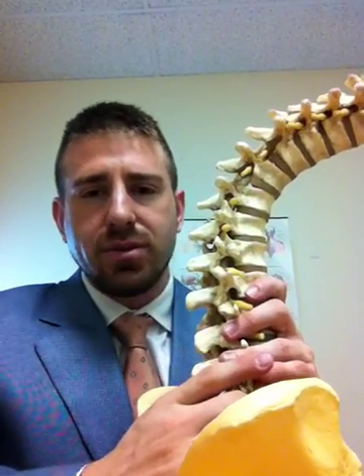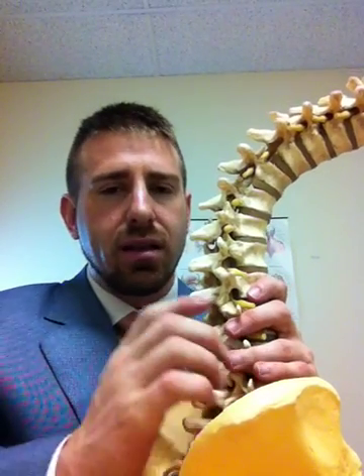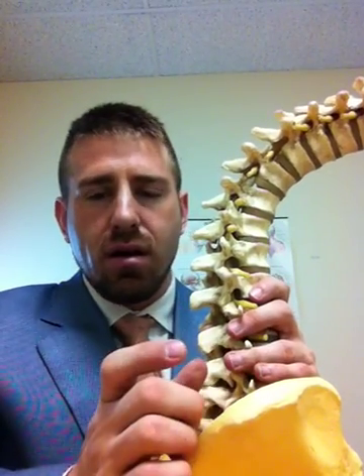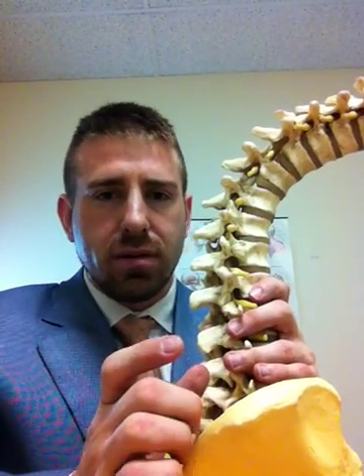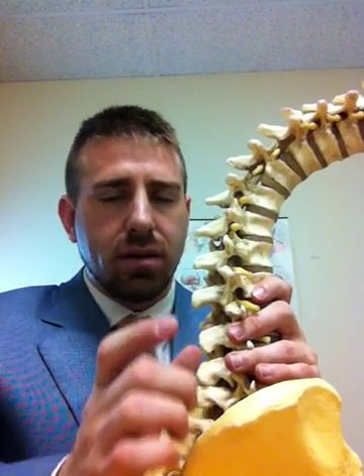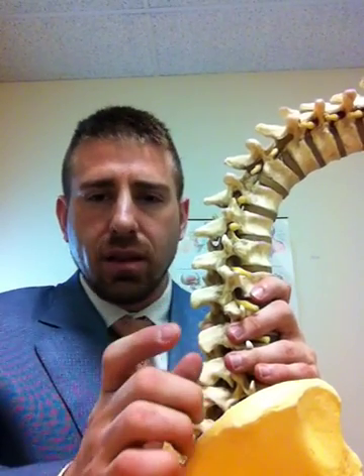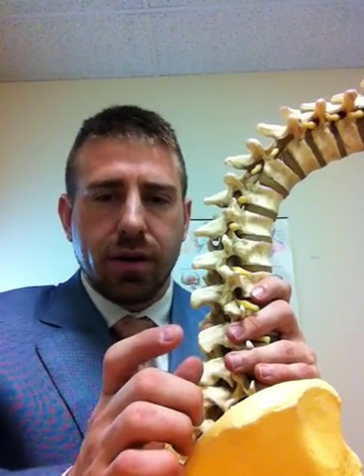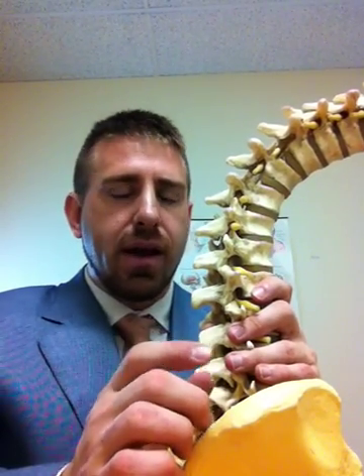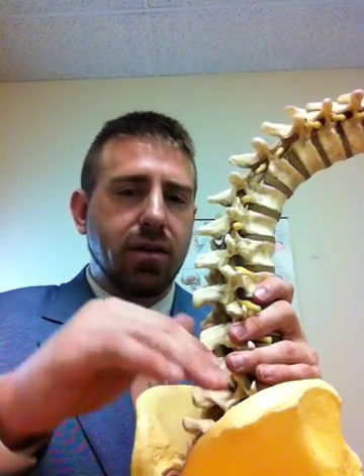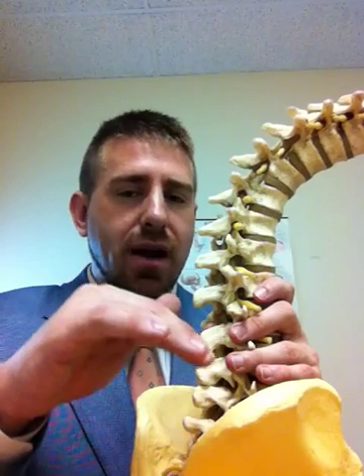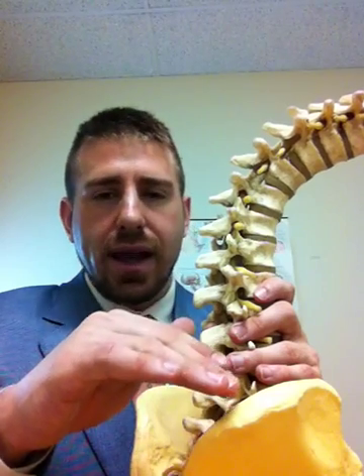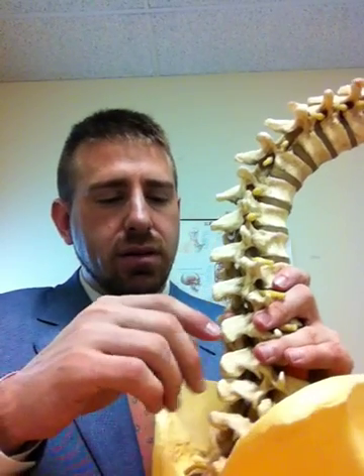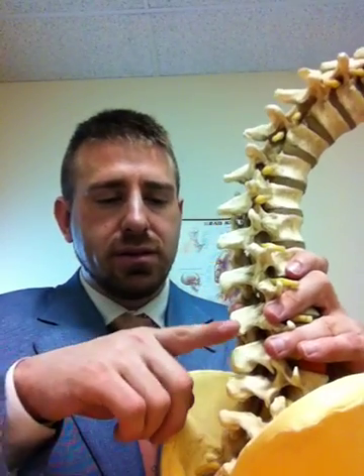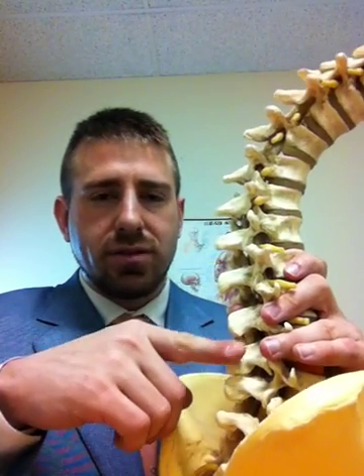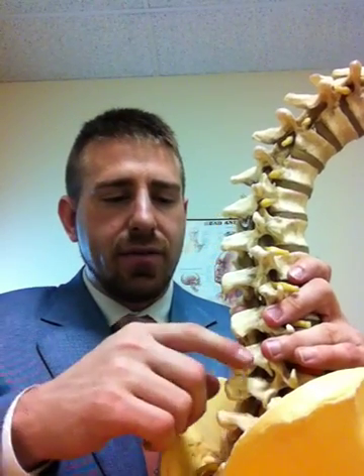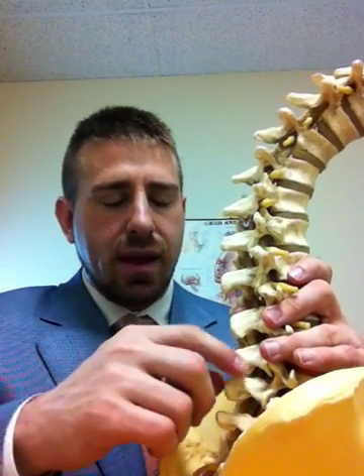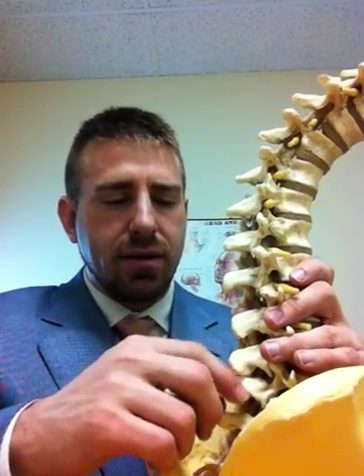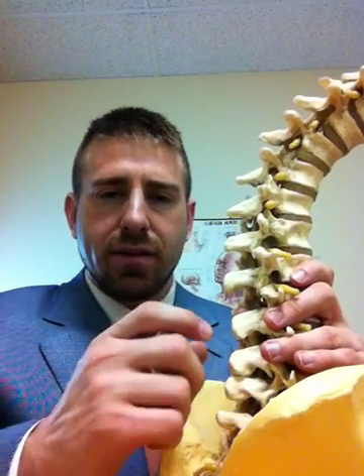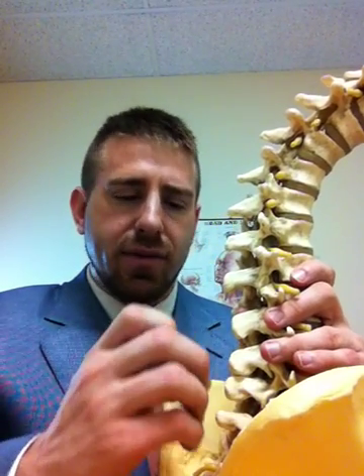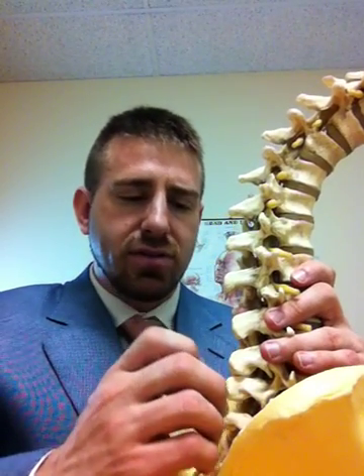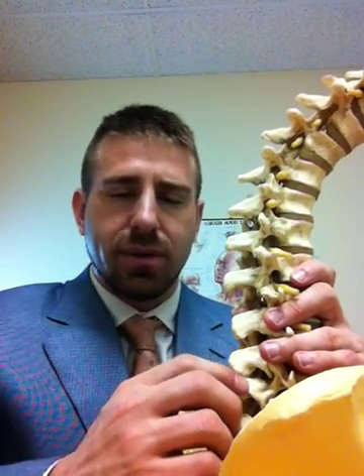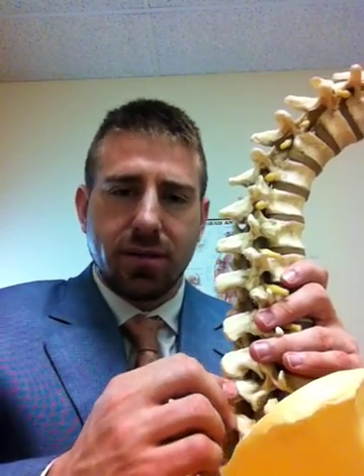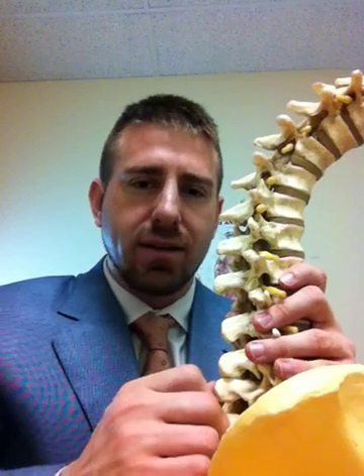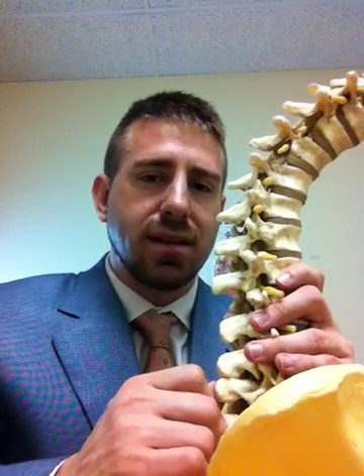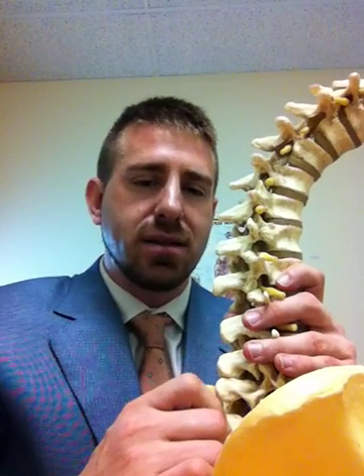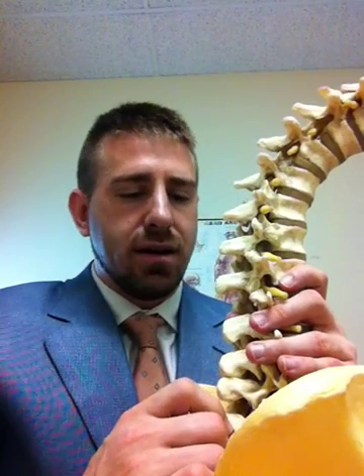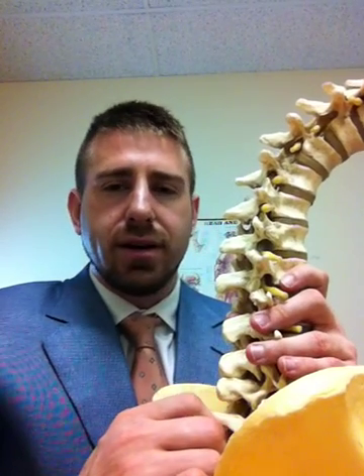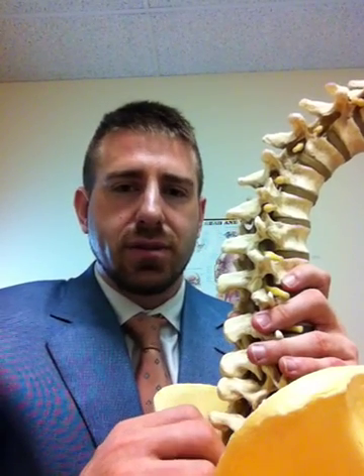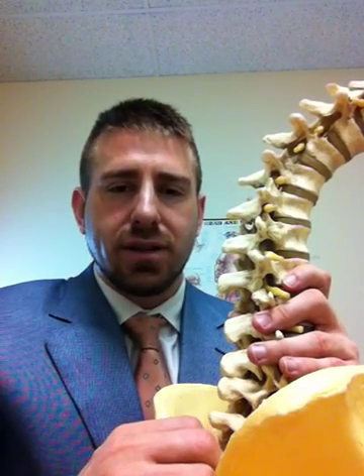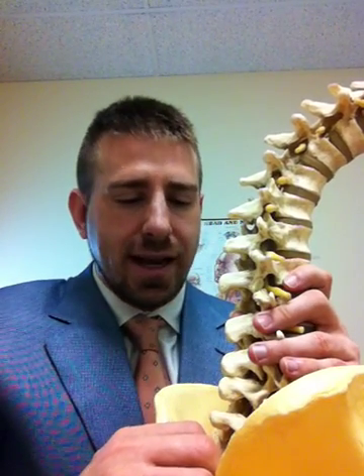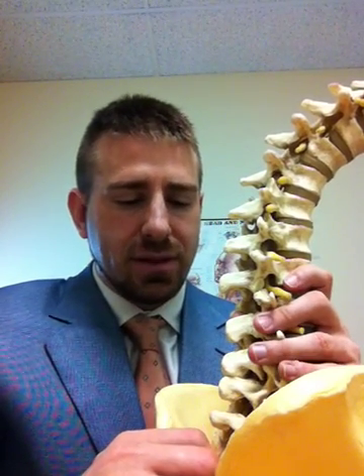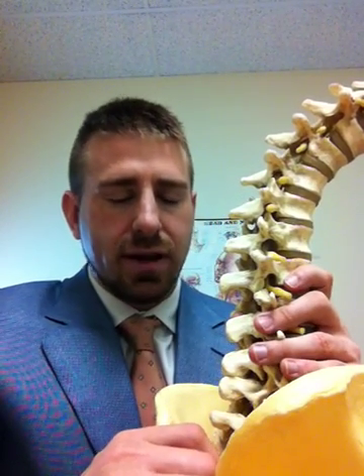A little bit higher up, sometimes you get longer spinous processes and they go down at an angle. These go straight out and they're very thick and very strong because of the fact that there are lots of soft tissue attachments to them.